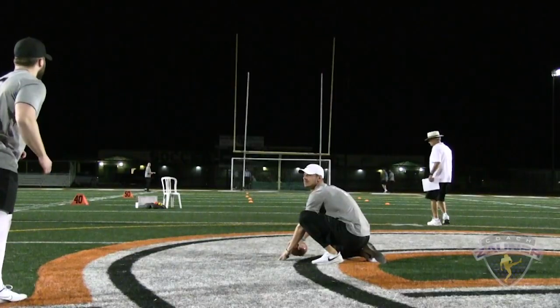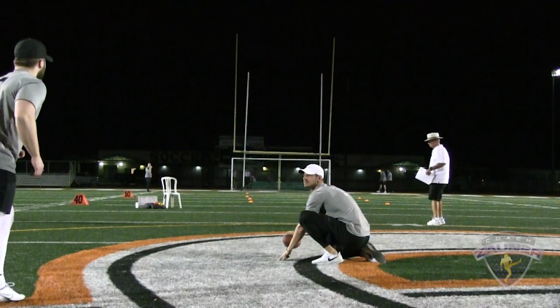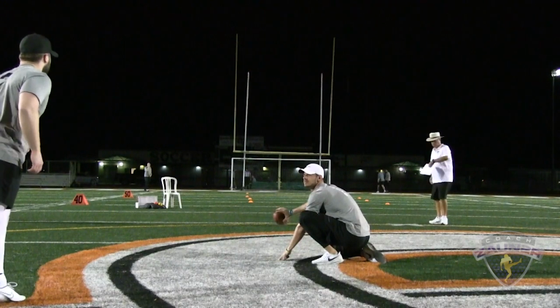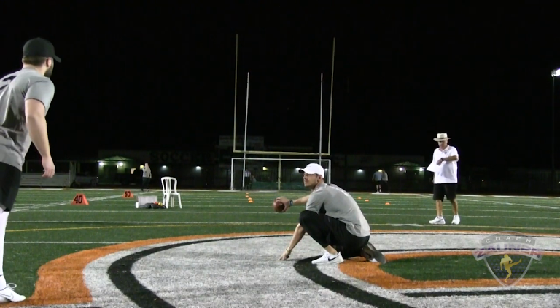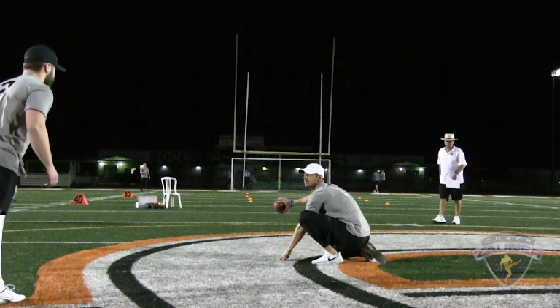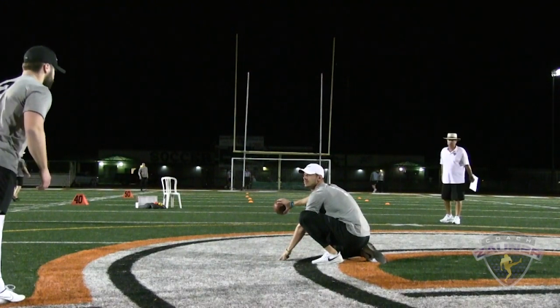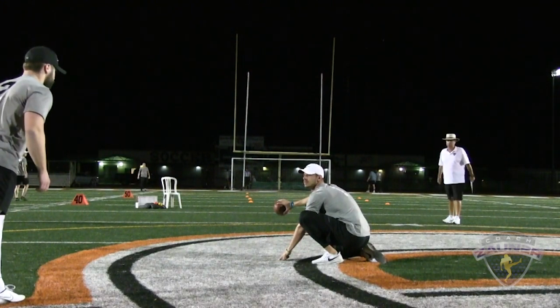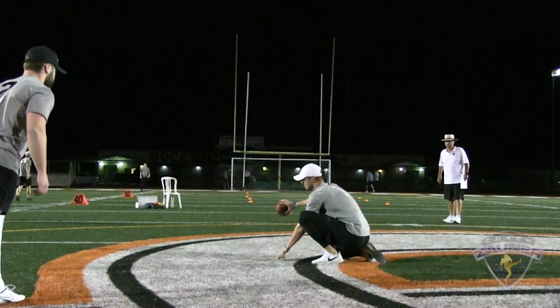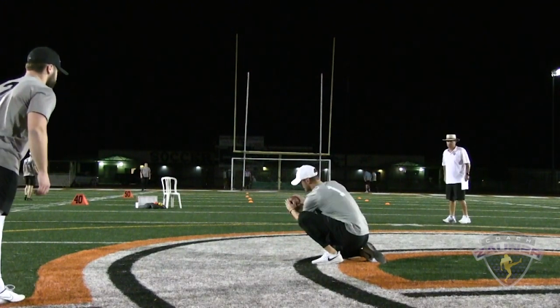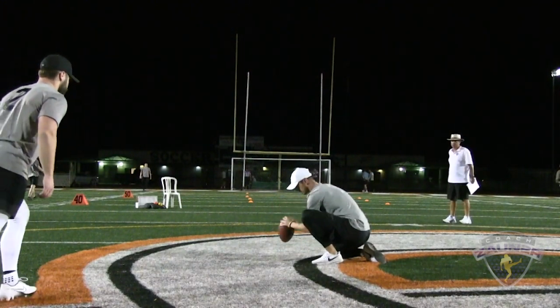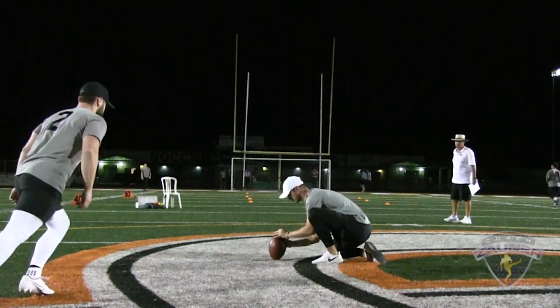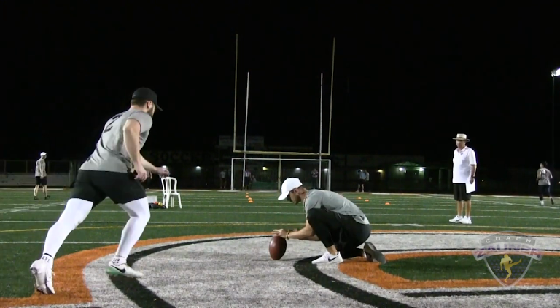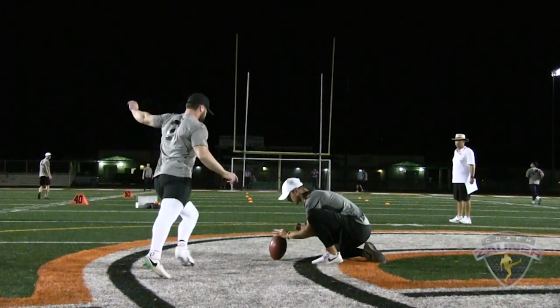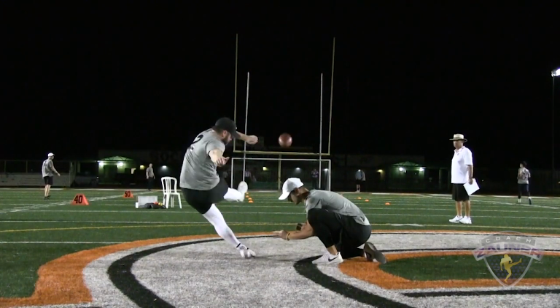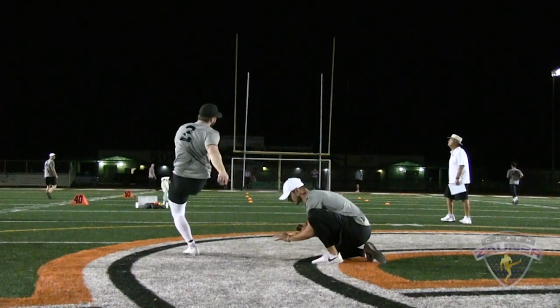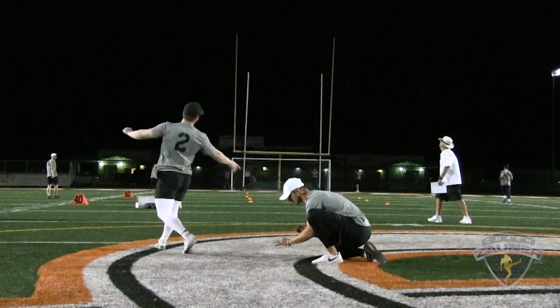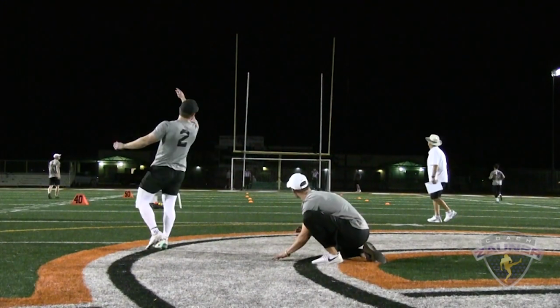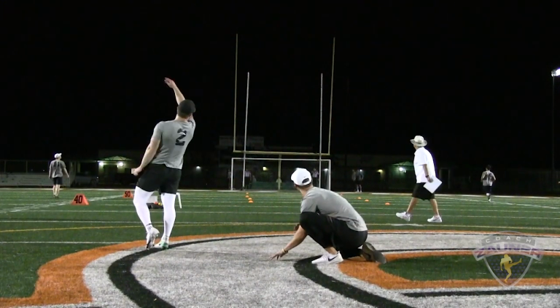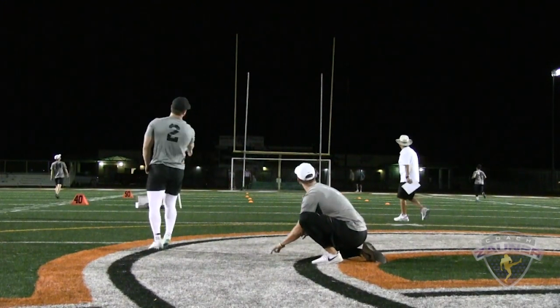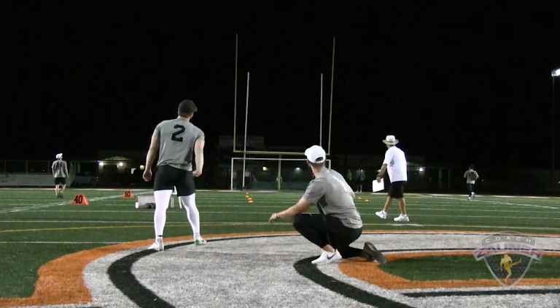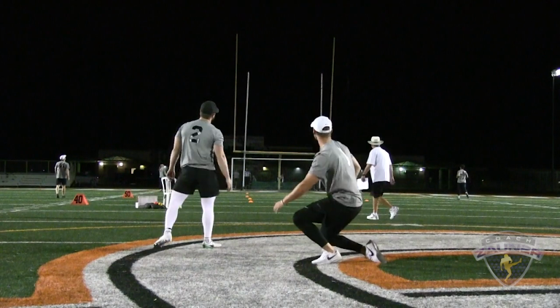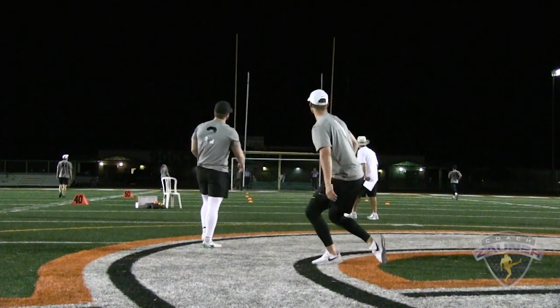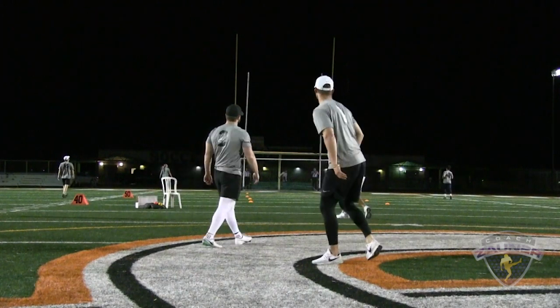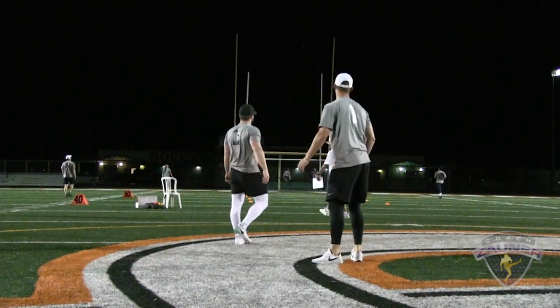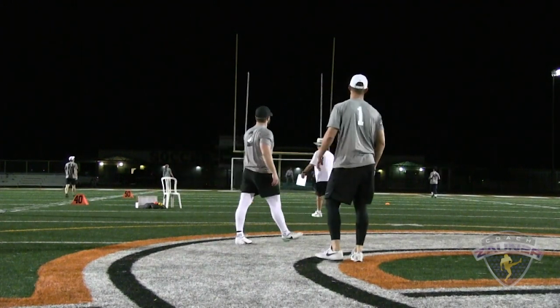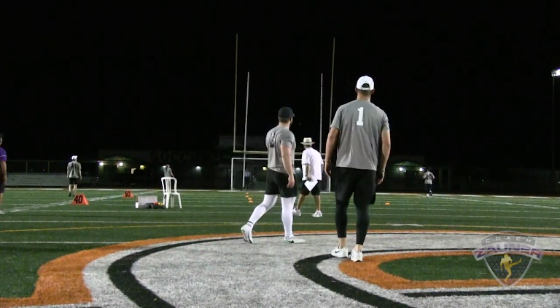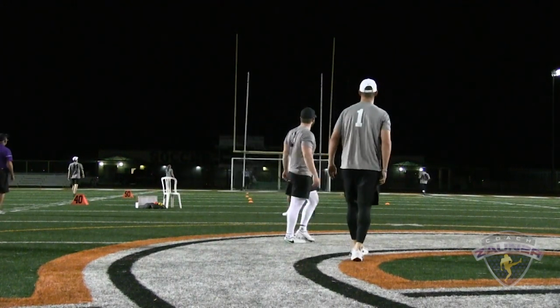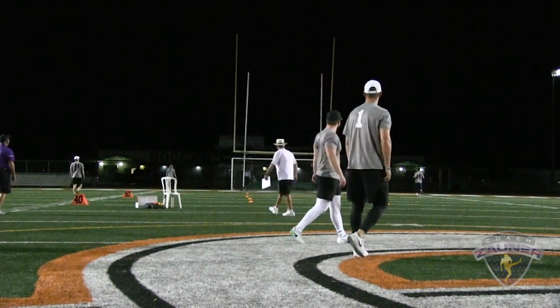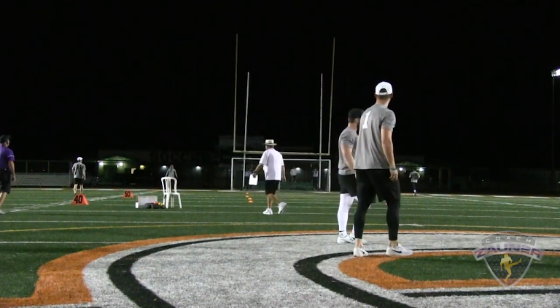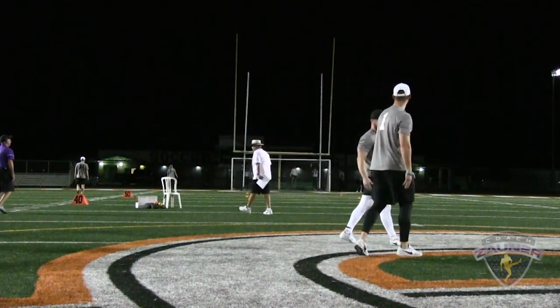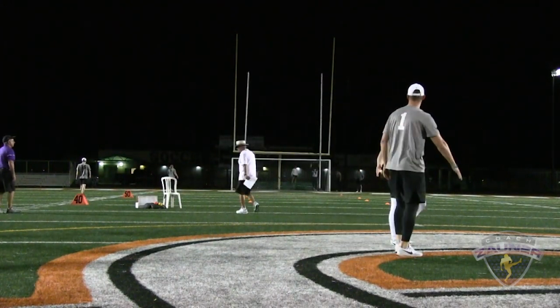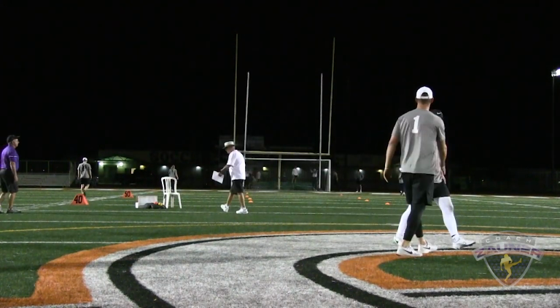Kicker number two, 57 yard bonus field goal. Alright, that's good.